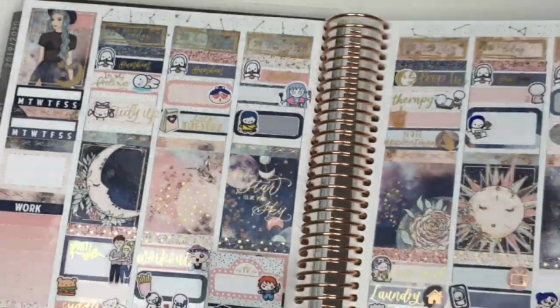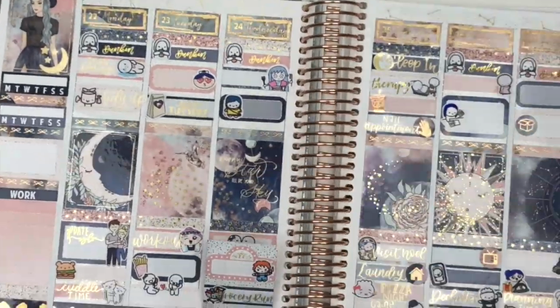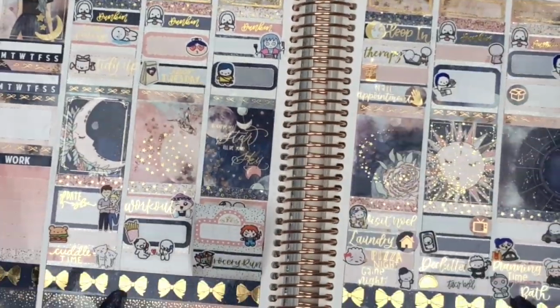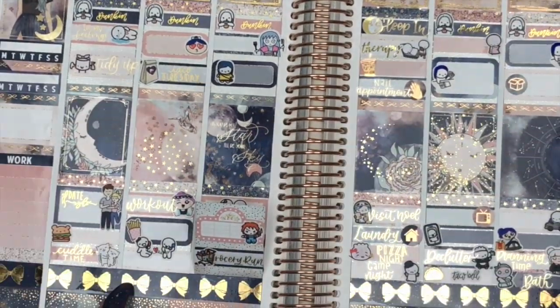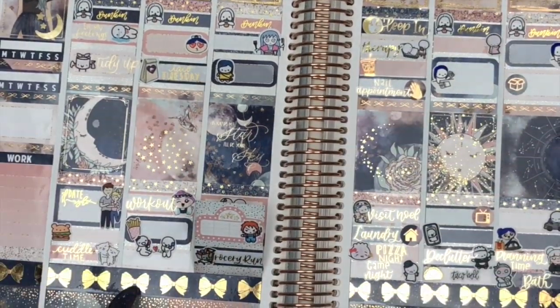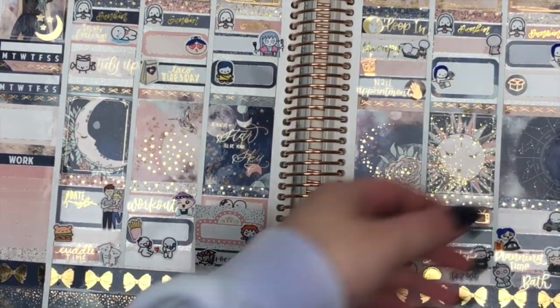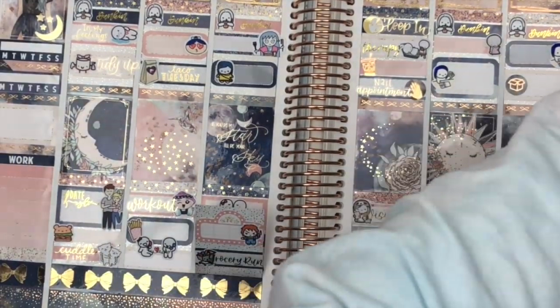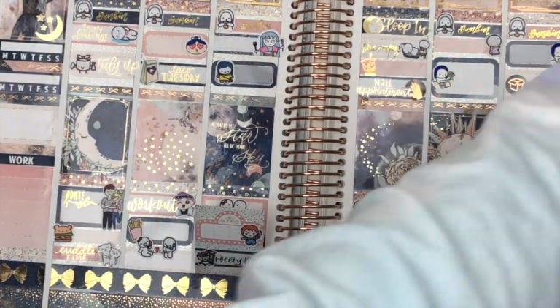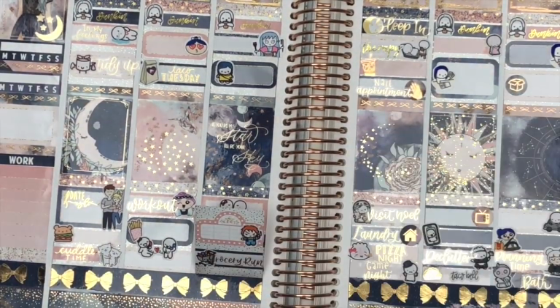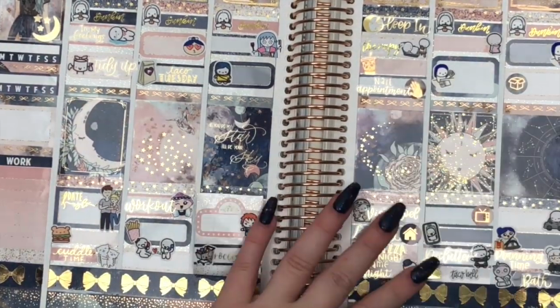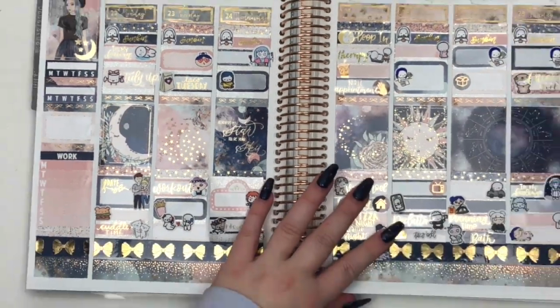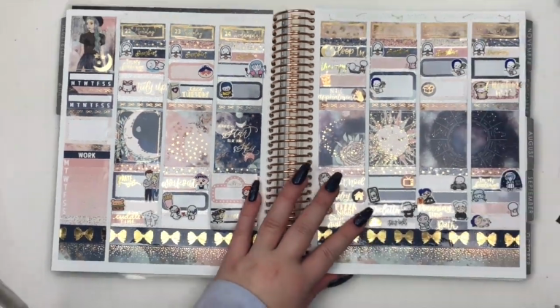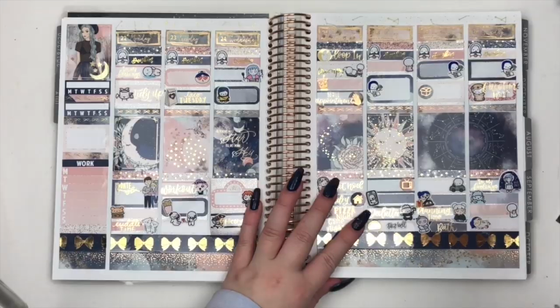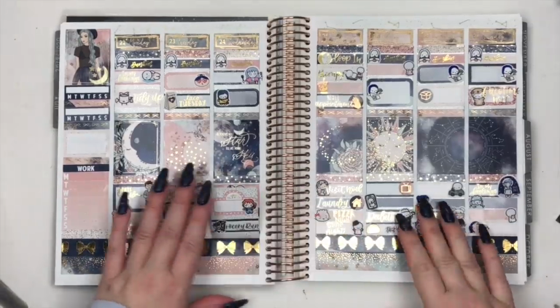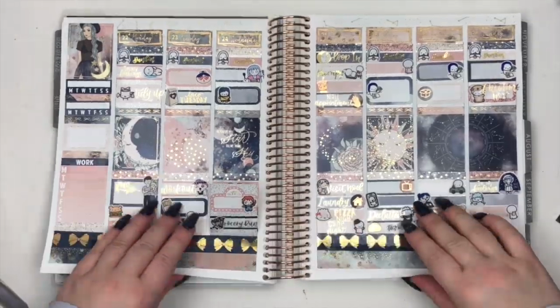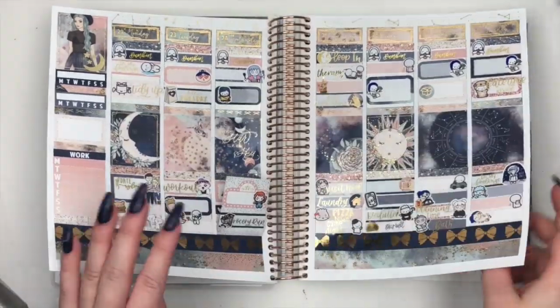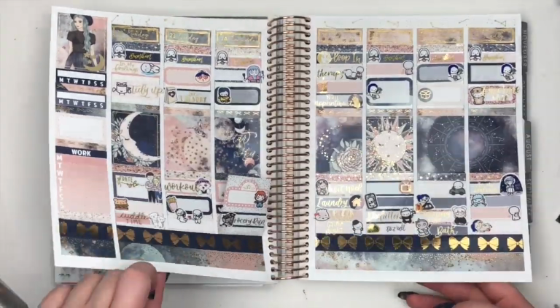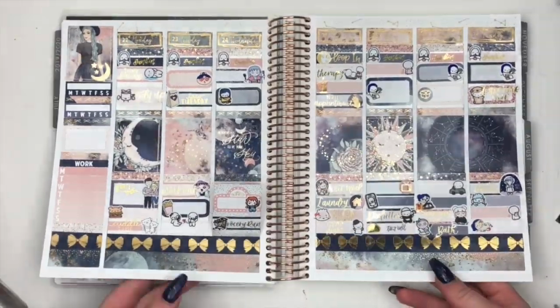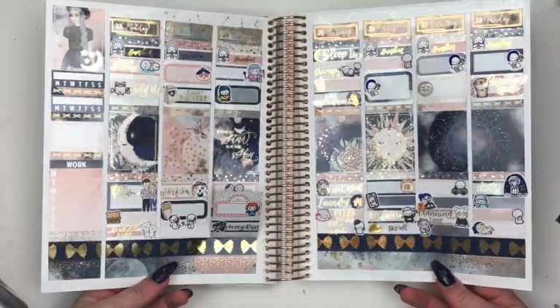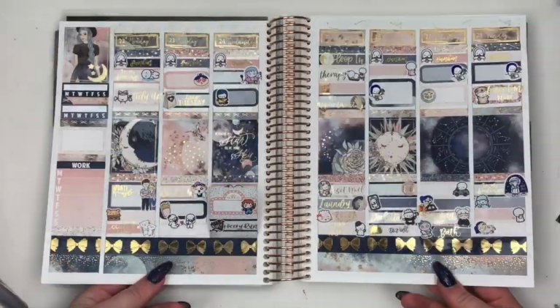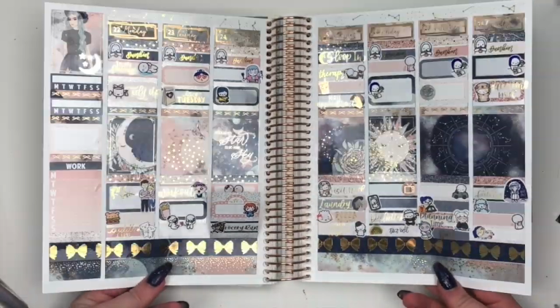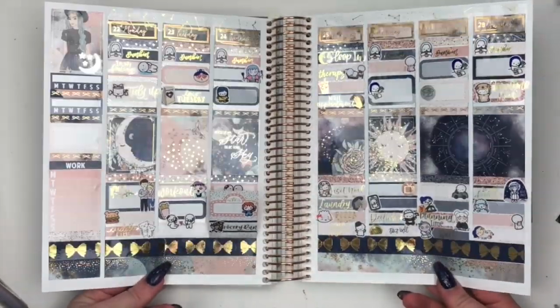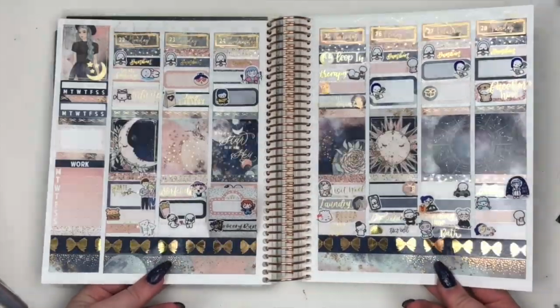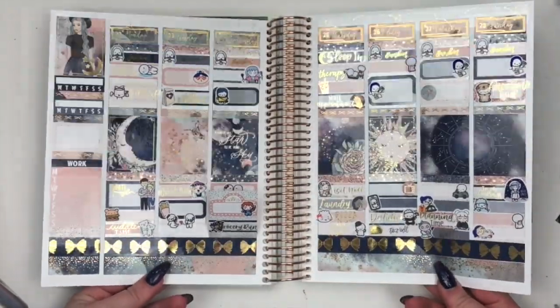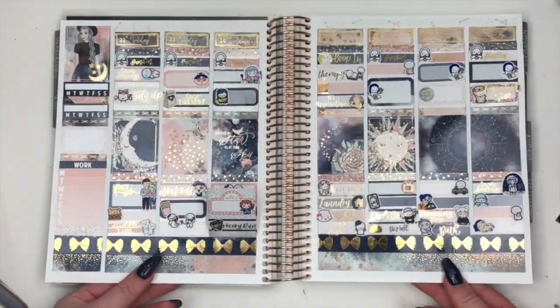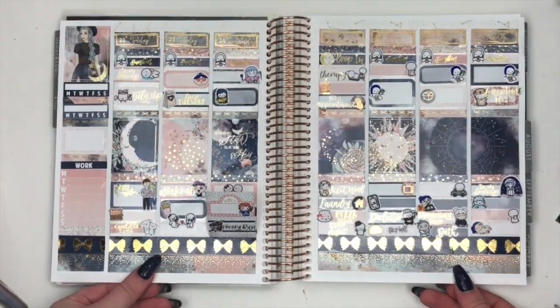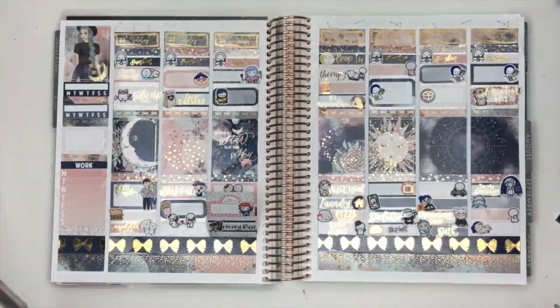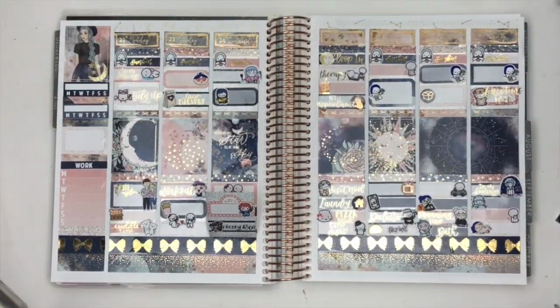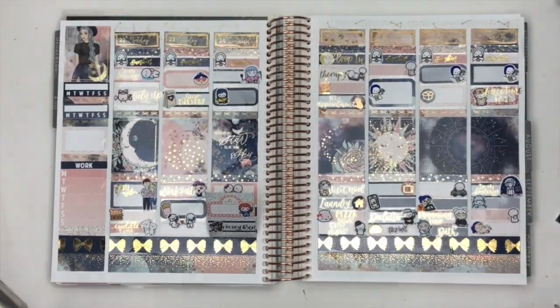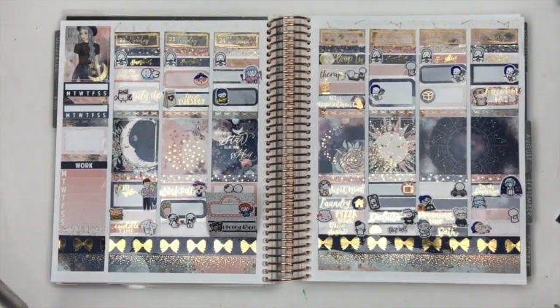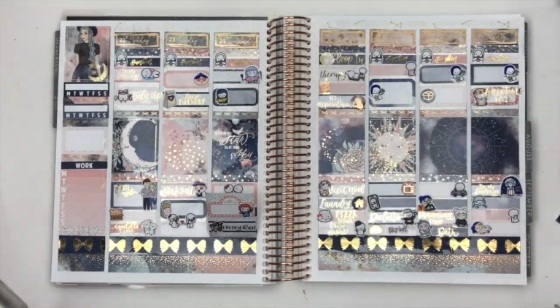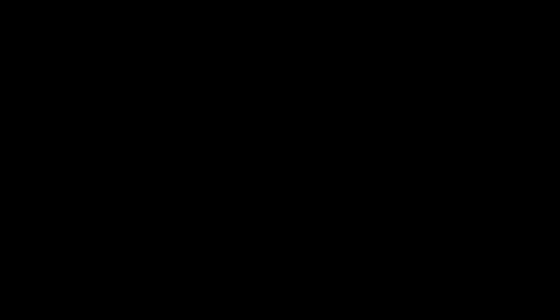If you guys want to see this spread filled out, definitely check out my Instagram because it's beautiful. Thank you guys so much for watching and I'll see y'all next time.